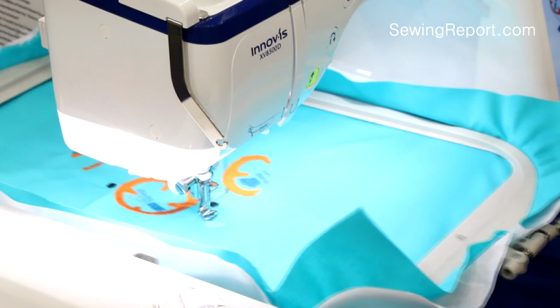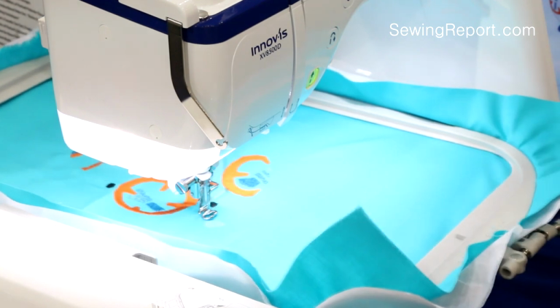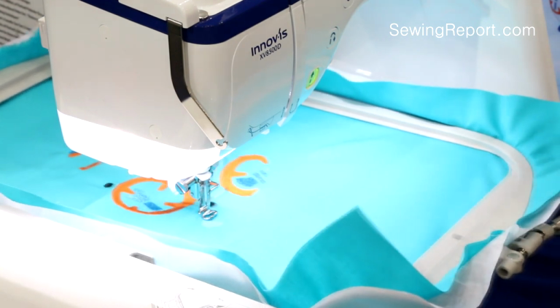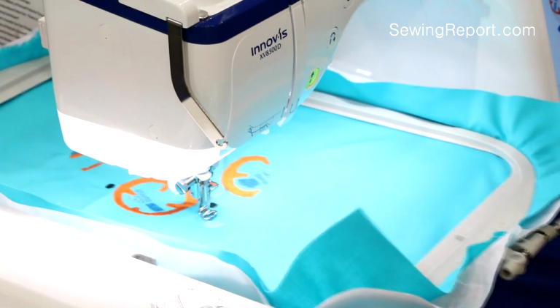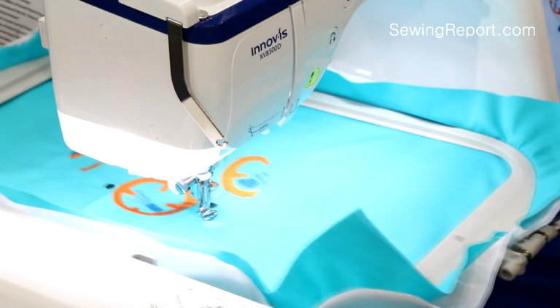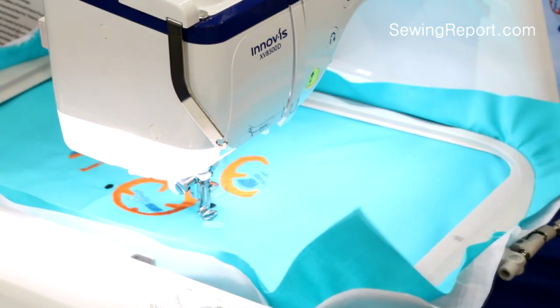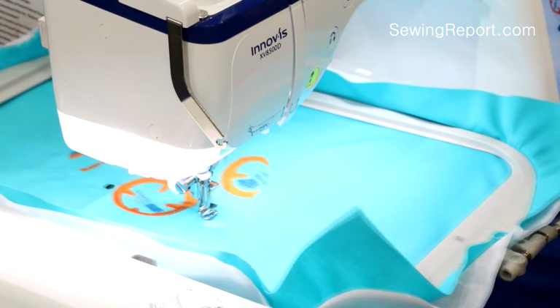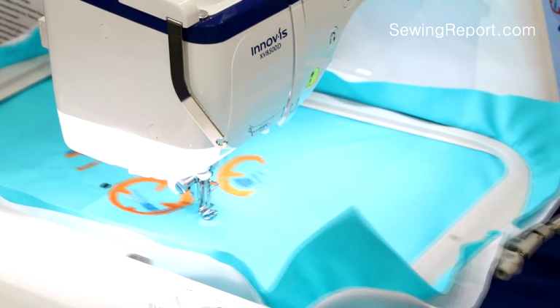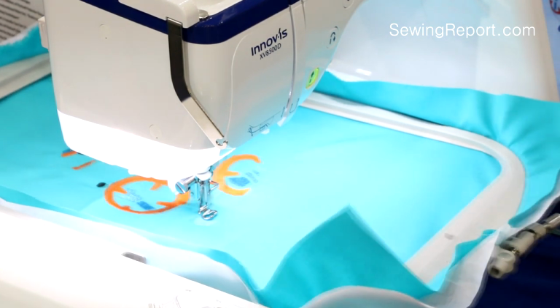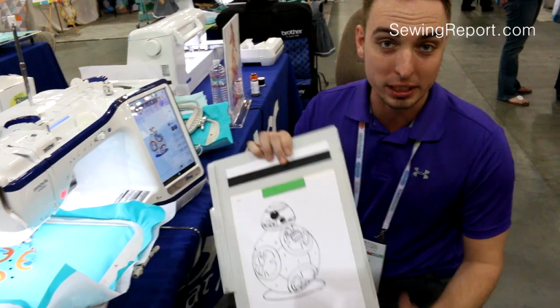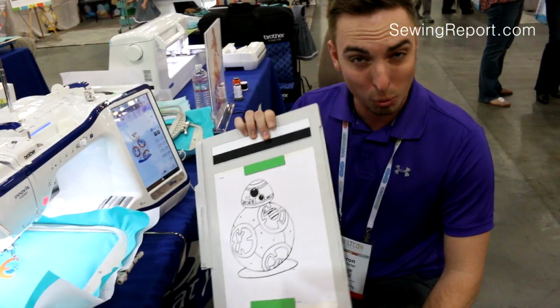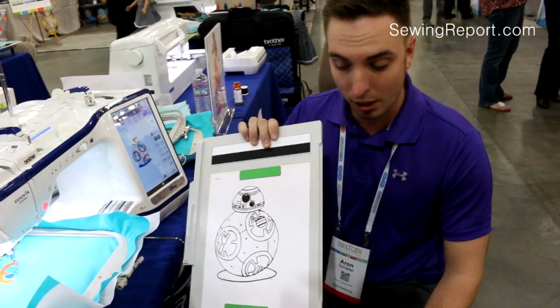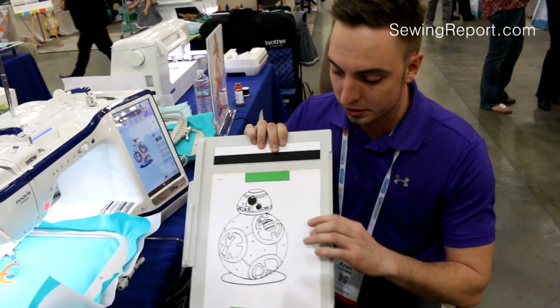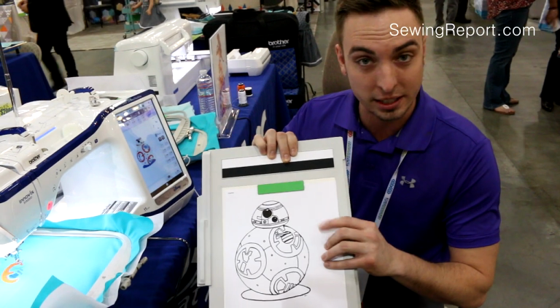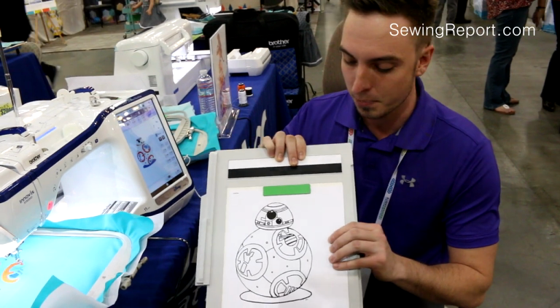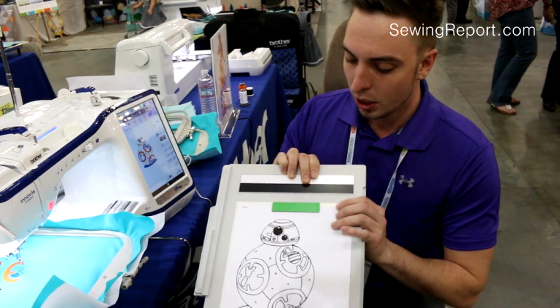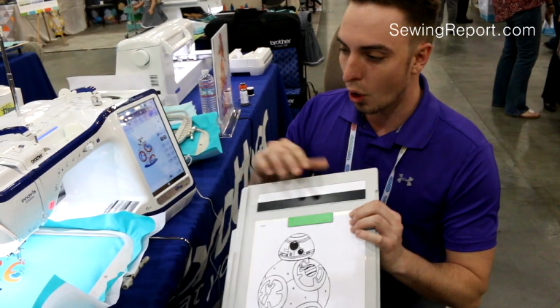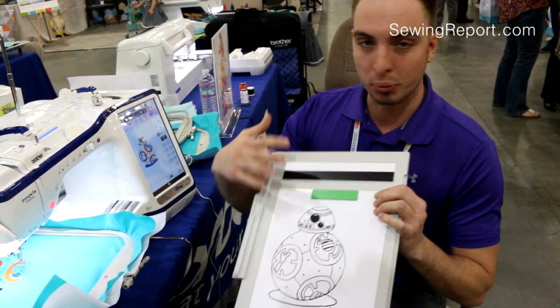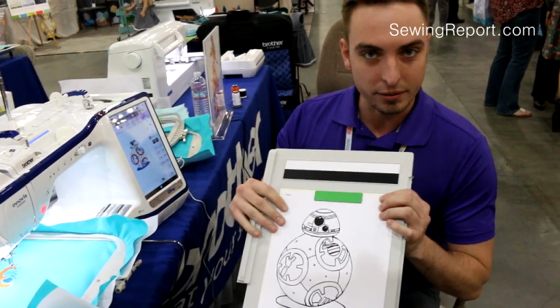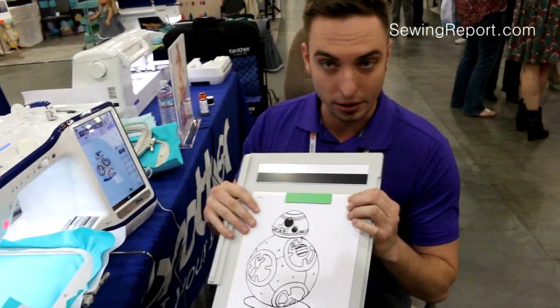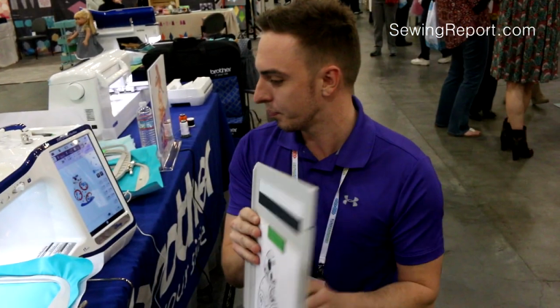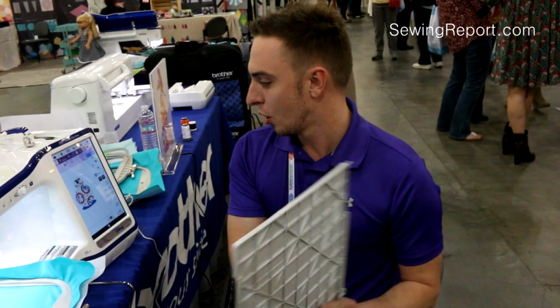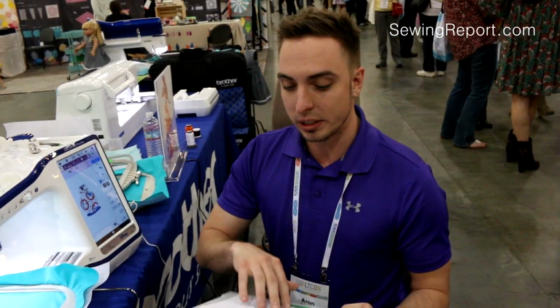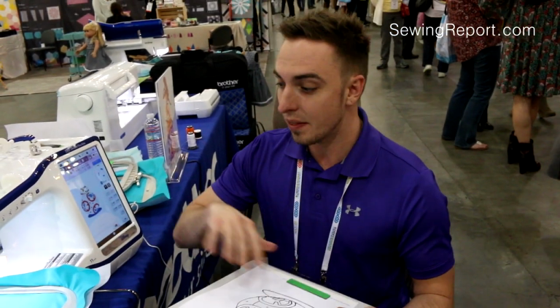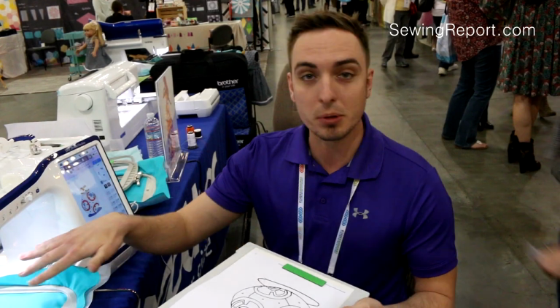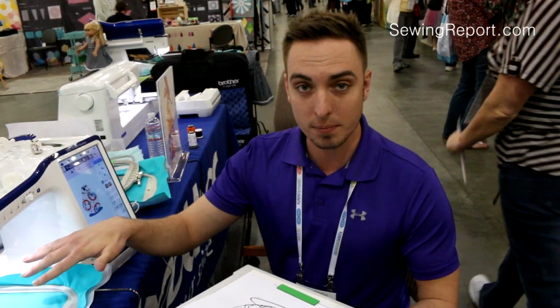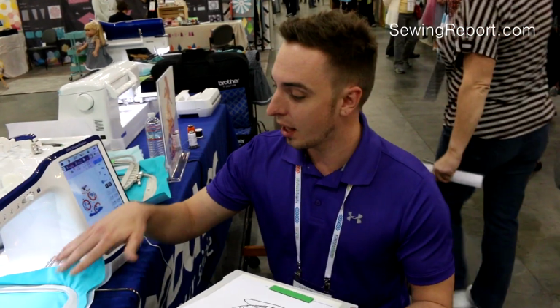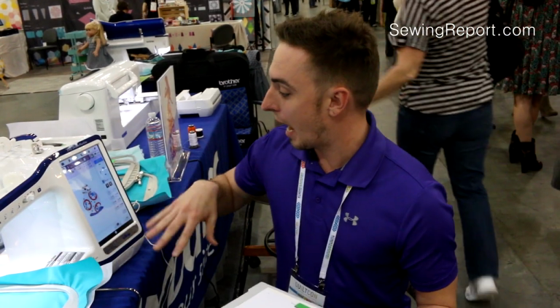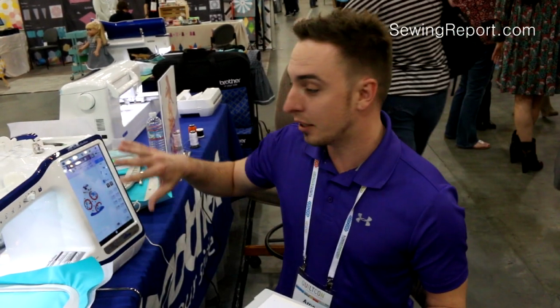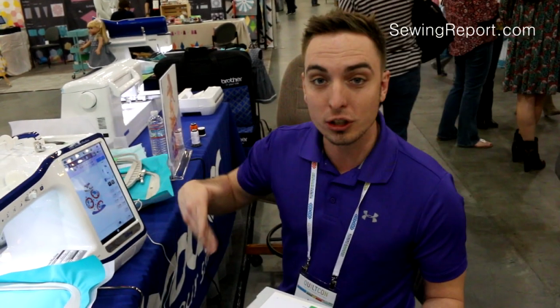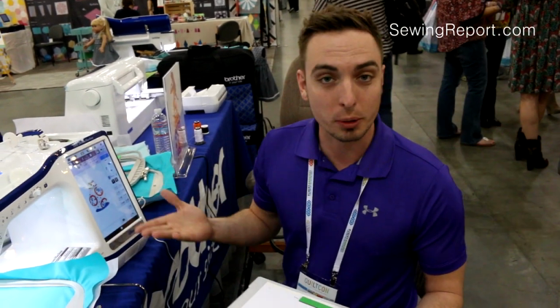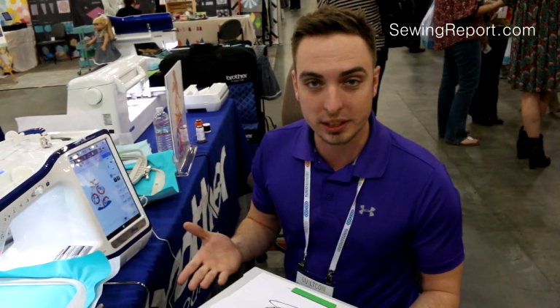Want a new design? You don't have to buy it — you can just scan in an image. We did Star Wars line art in this case. We printed it from the internet, scanned it into the machine, and it turns it into an embroidery design.